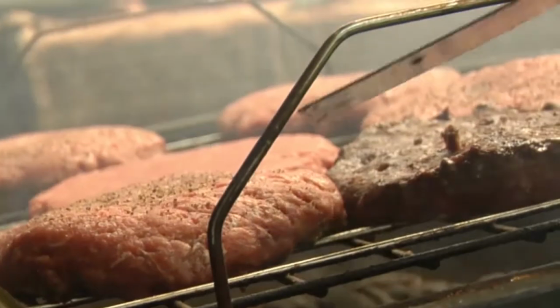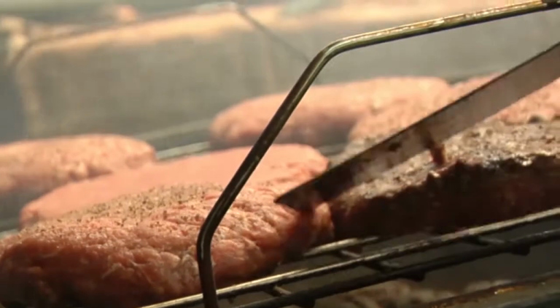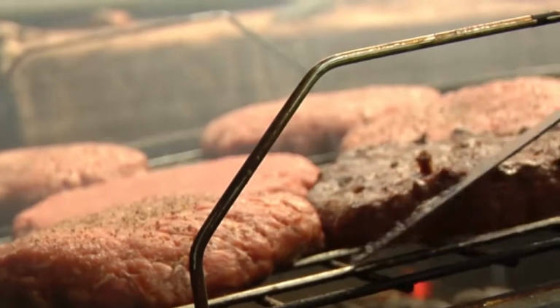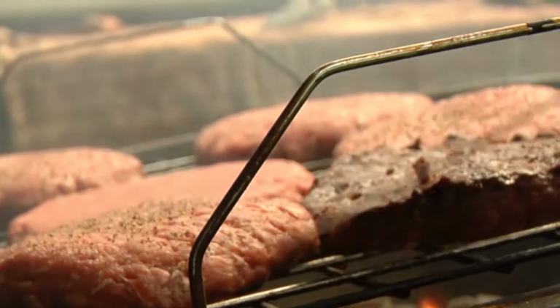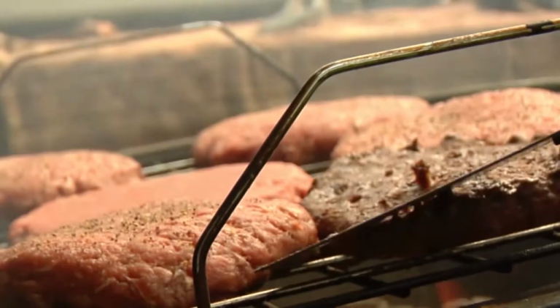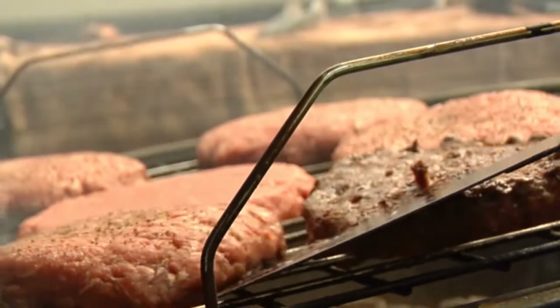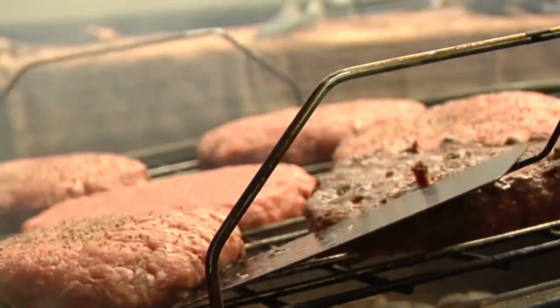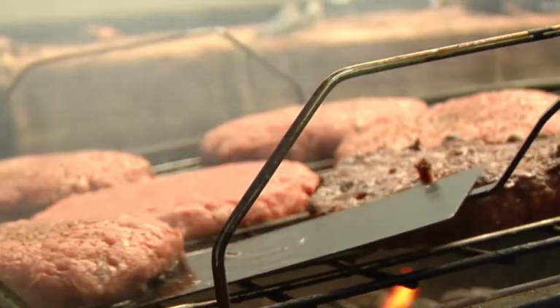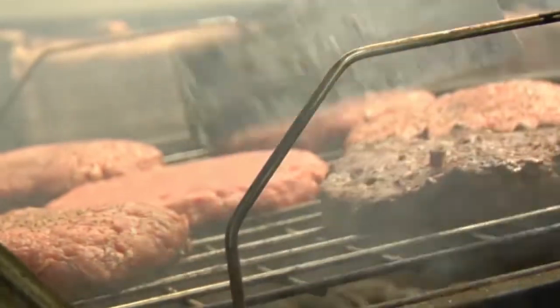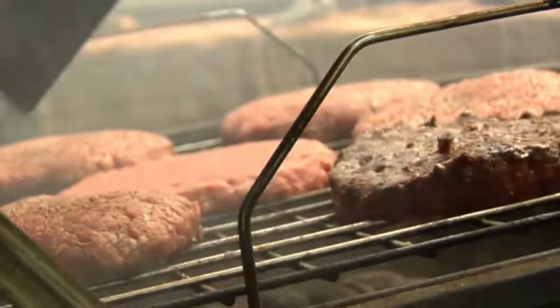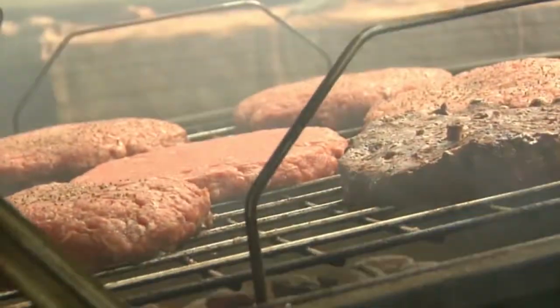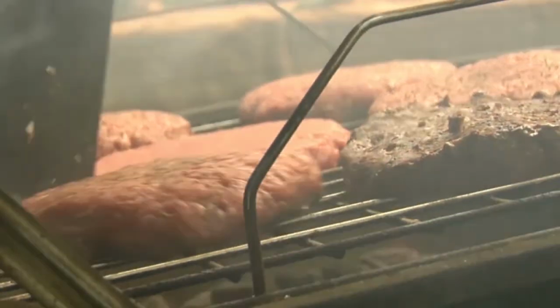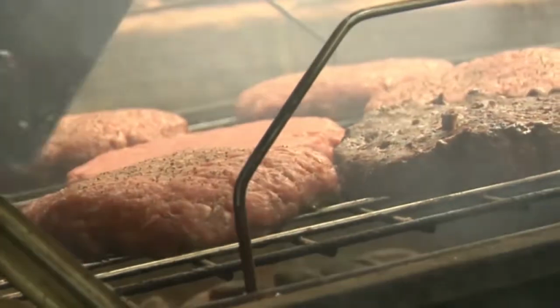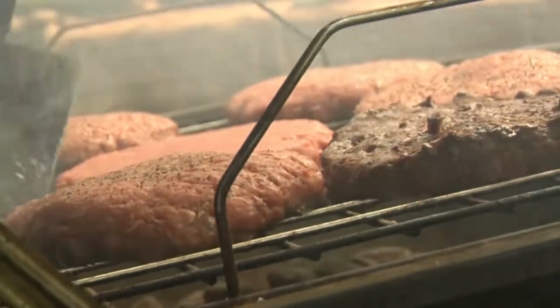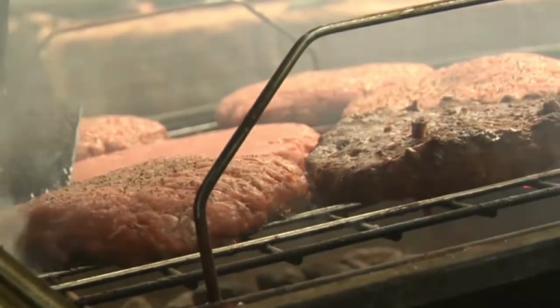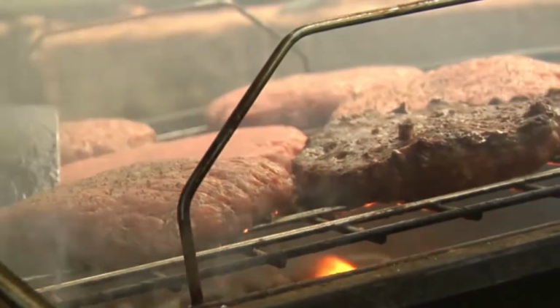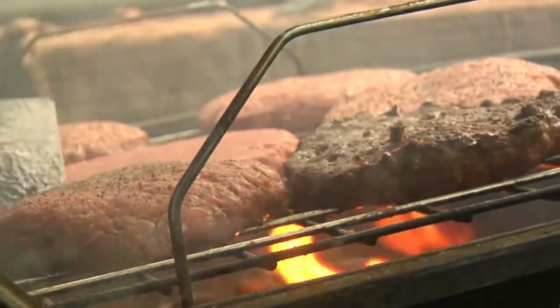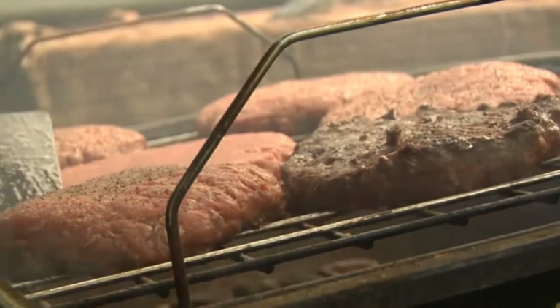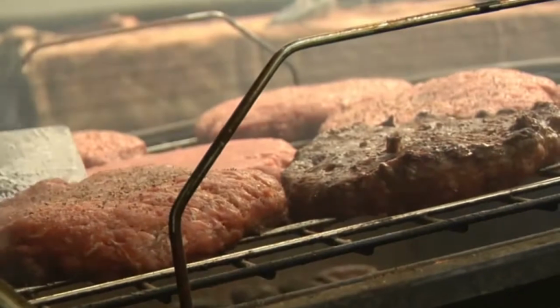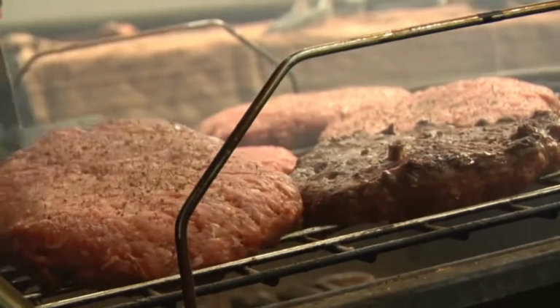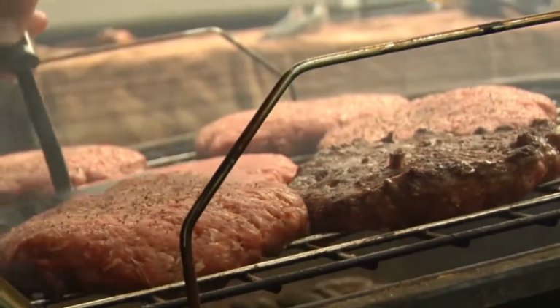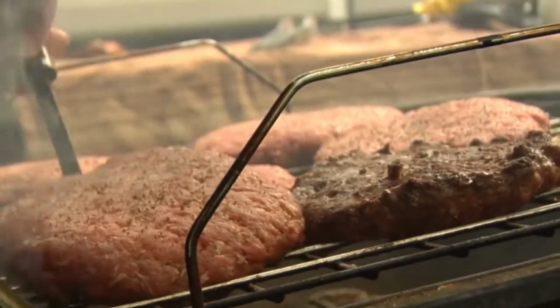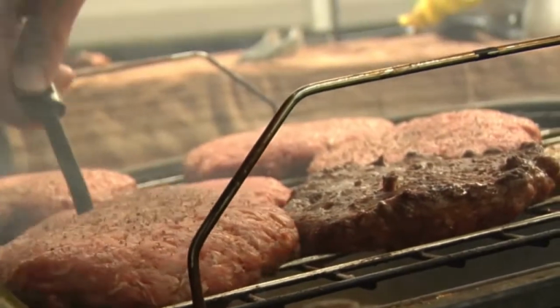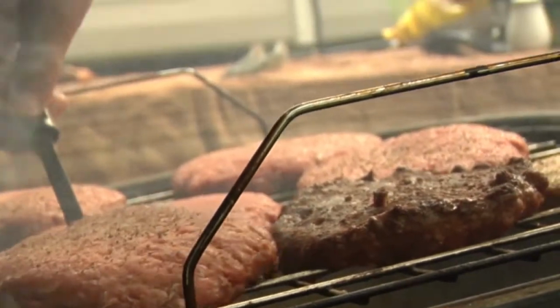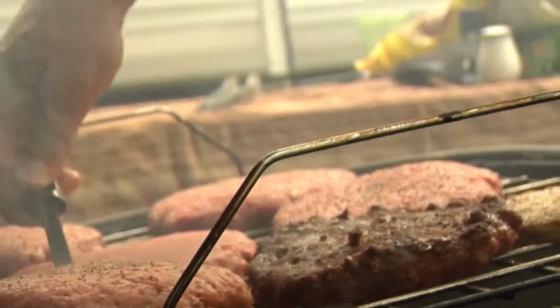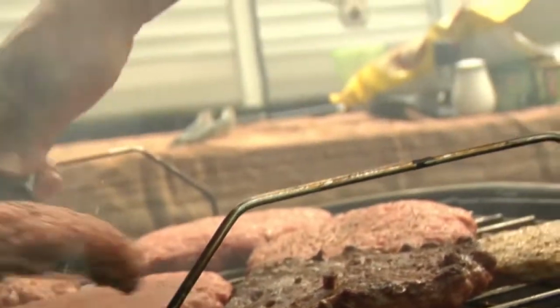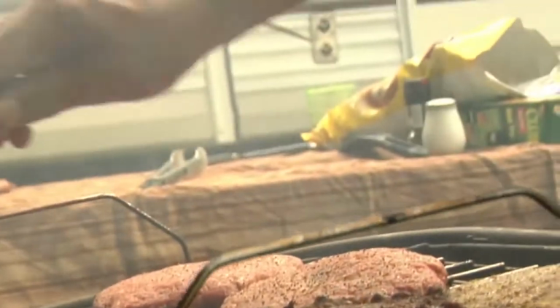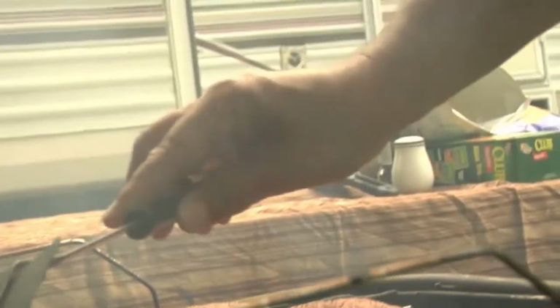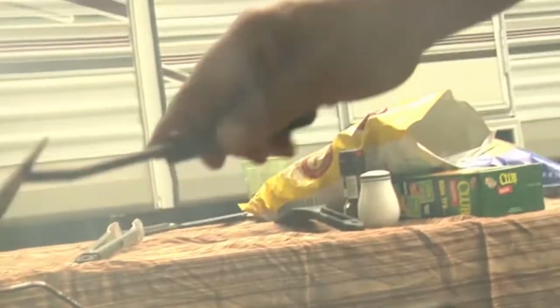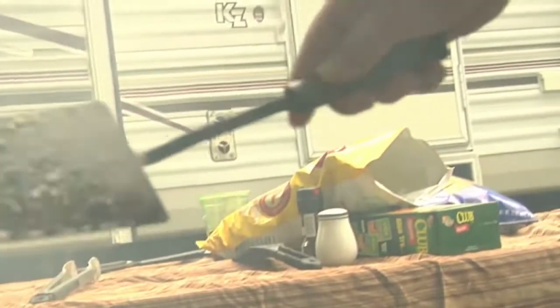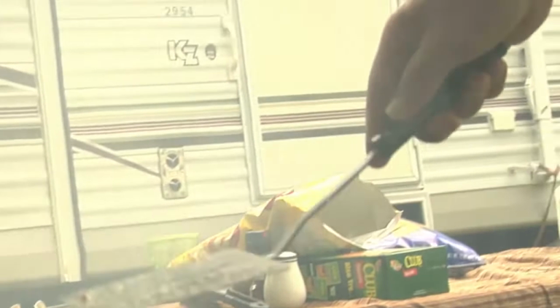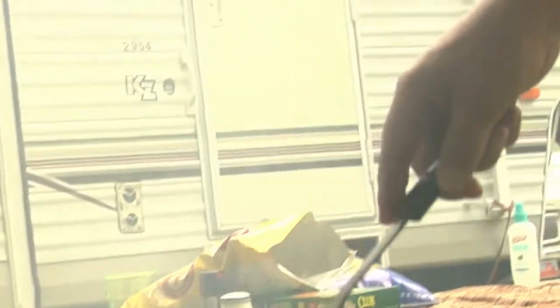We love outdoor living in Queensland, and a large part of that is enjoying a barbecue with family and friends. Here are a few practical safety checks you can do to ensure your next barbecue is a safe one.